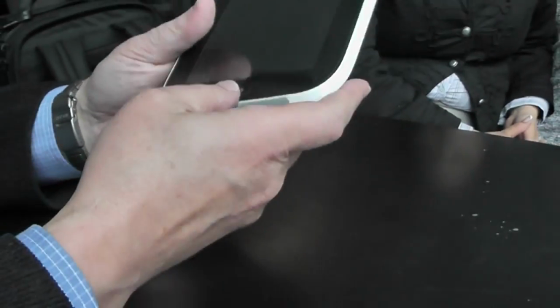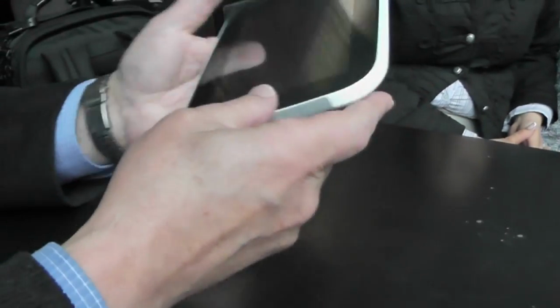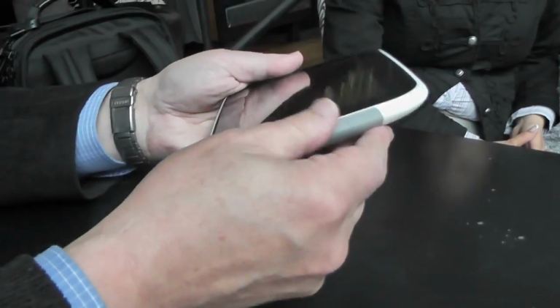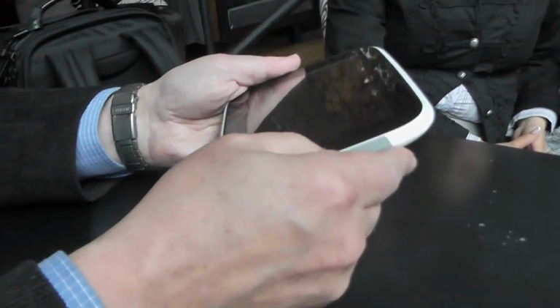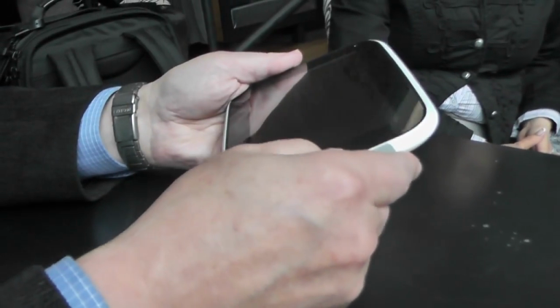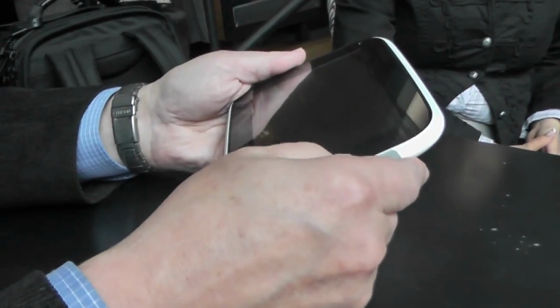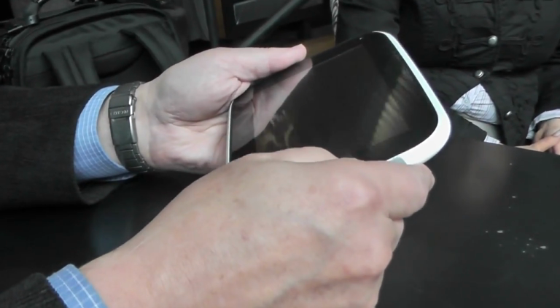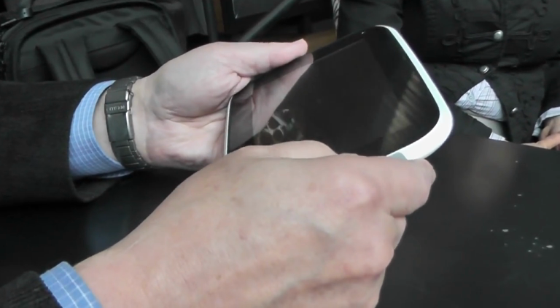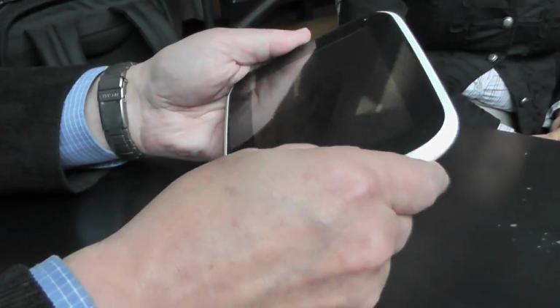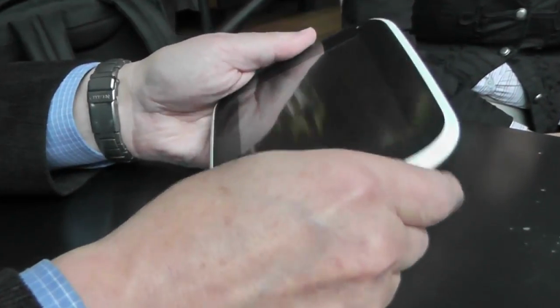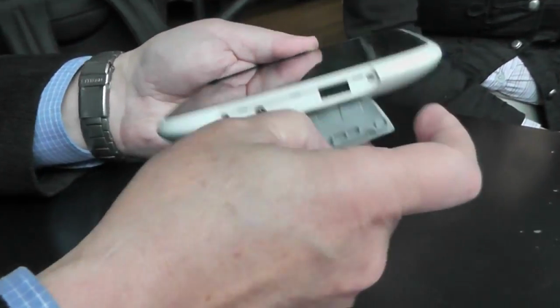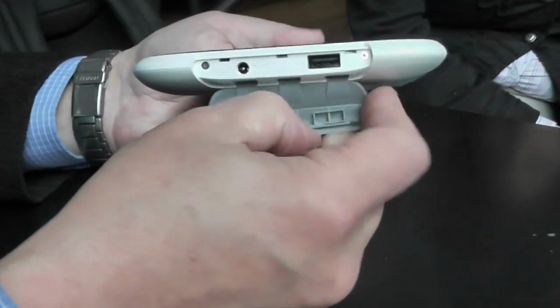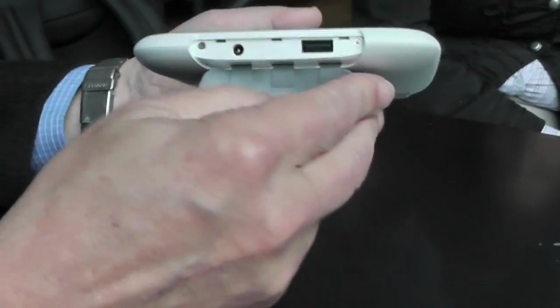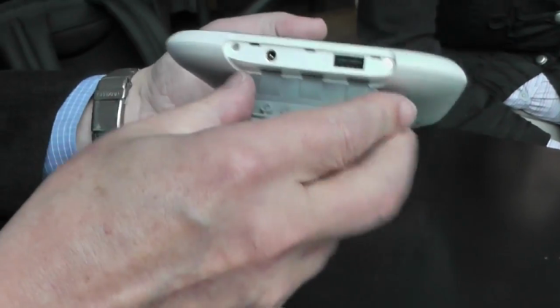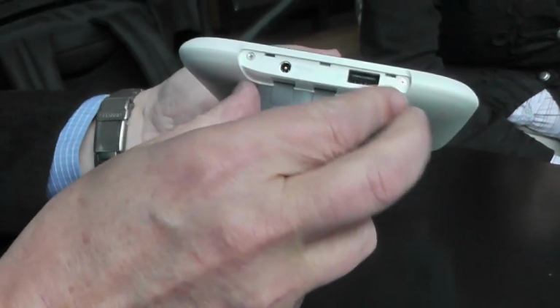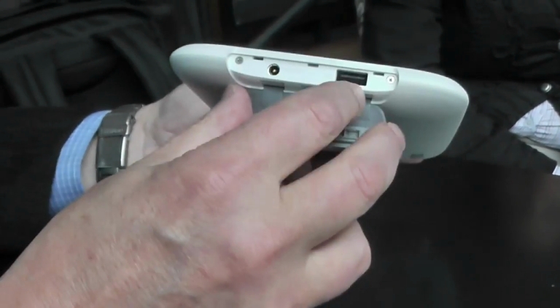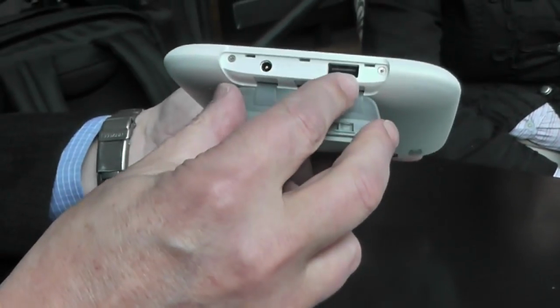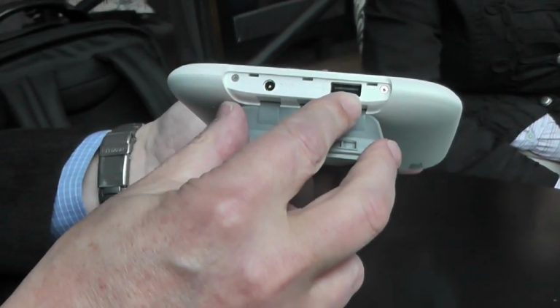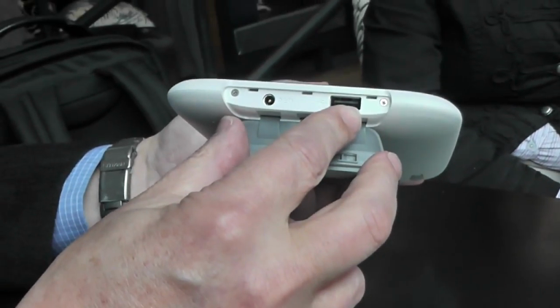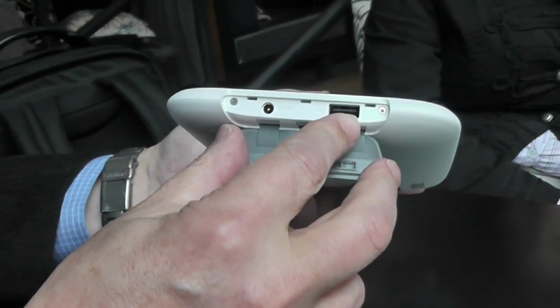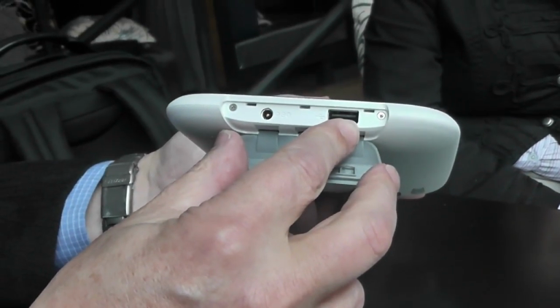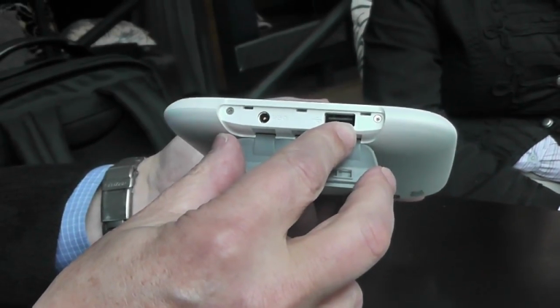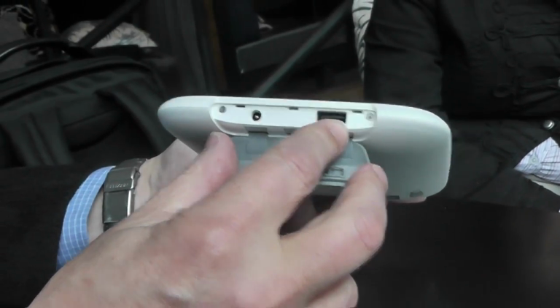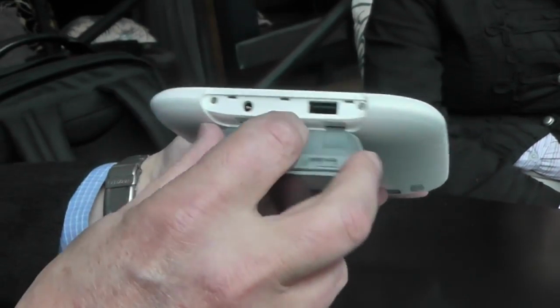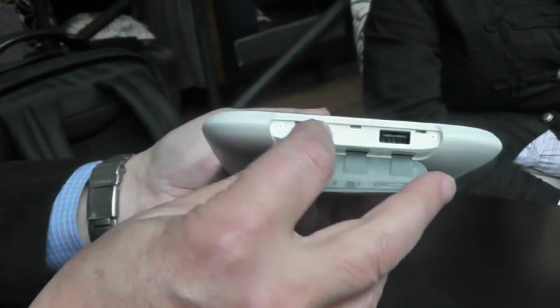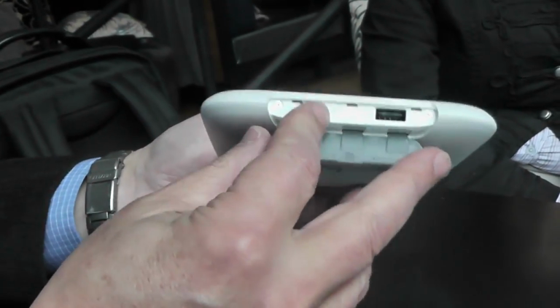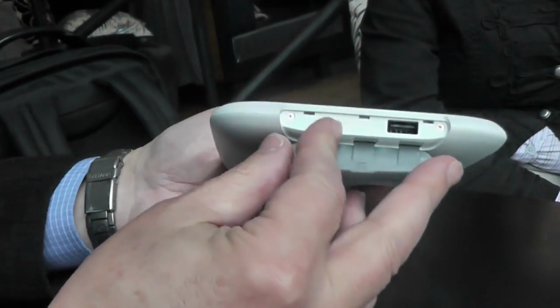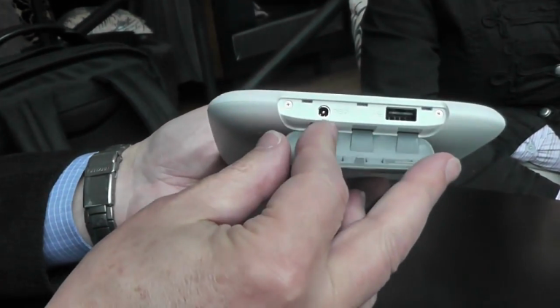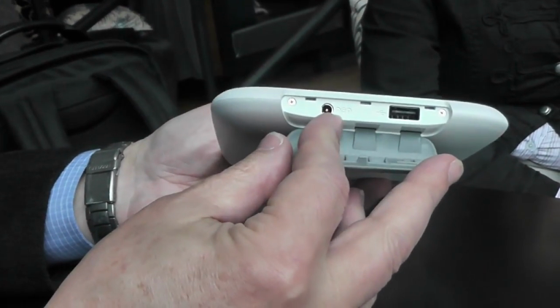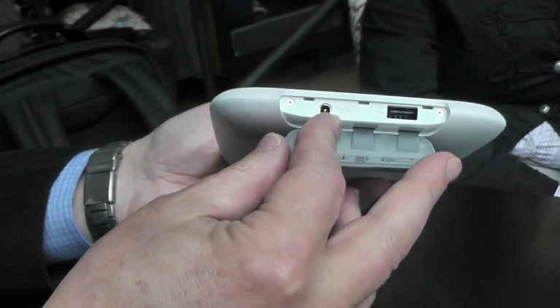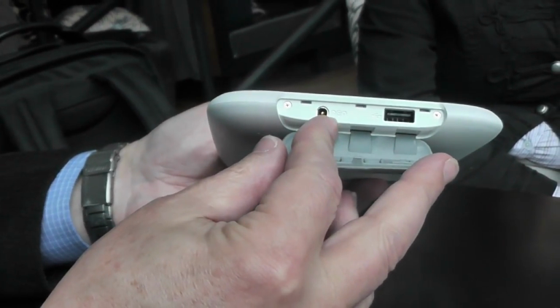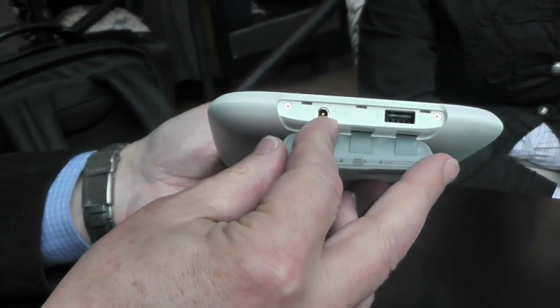On this side you have the benefit of USB 2.0, as well as your AC charging port.